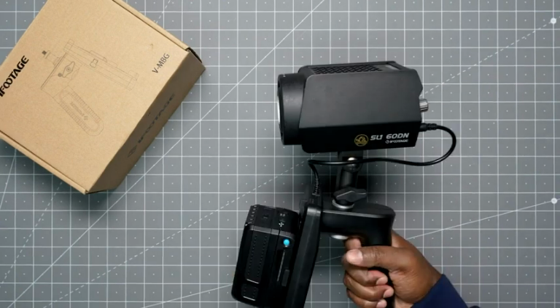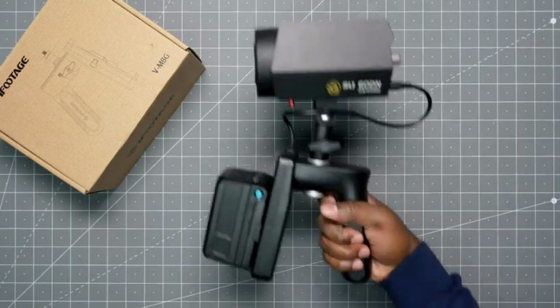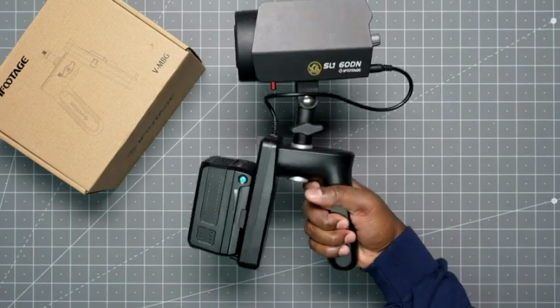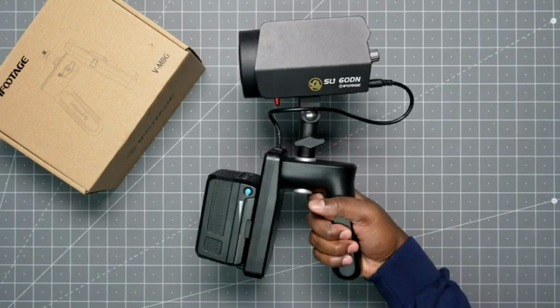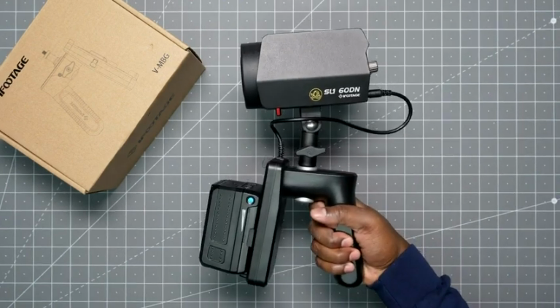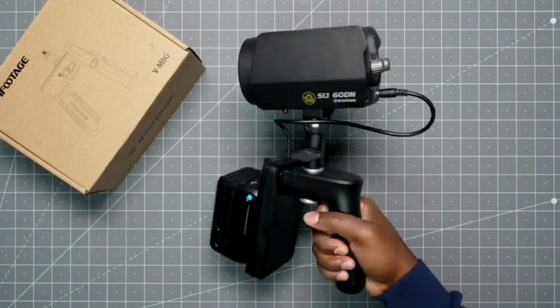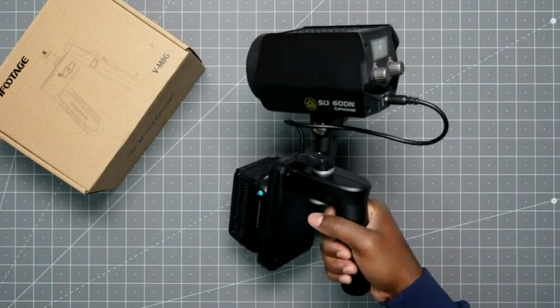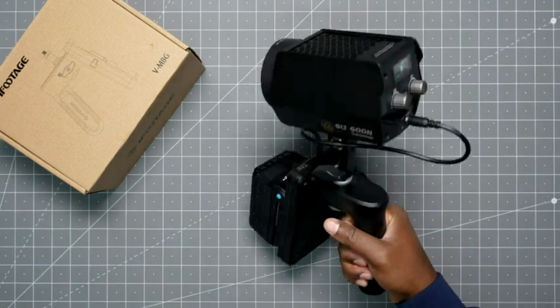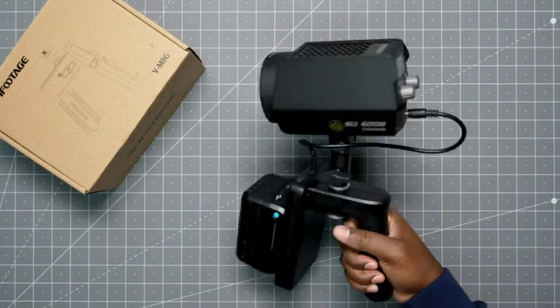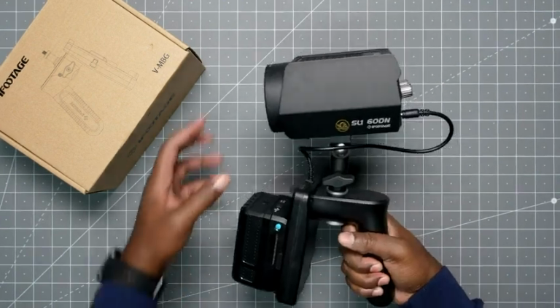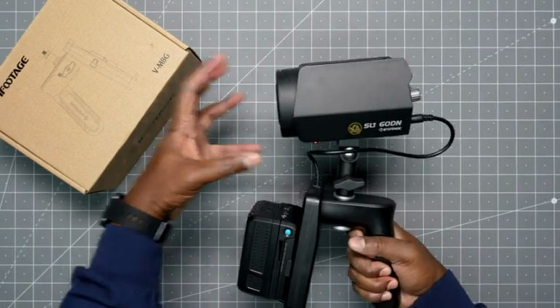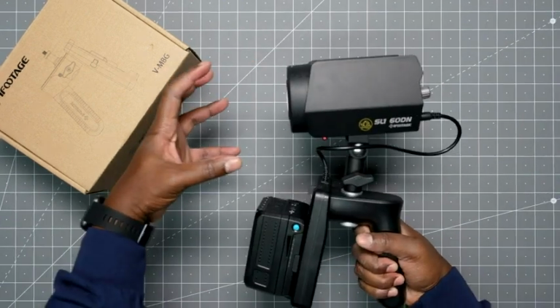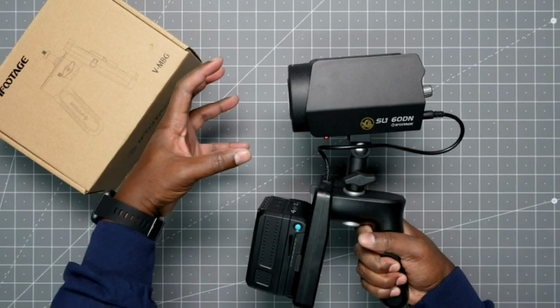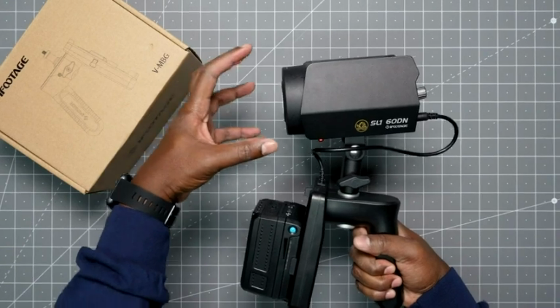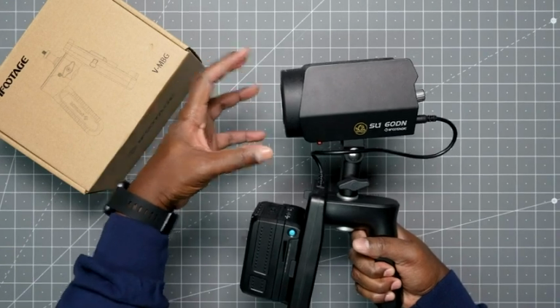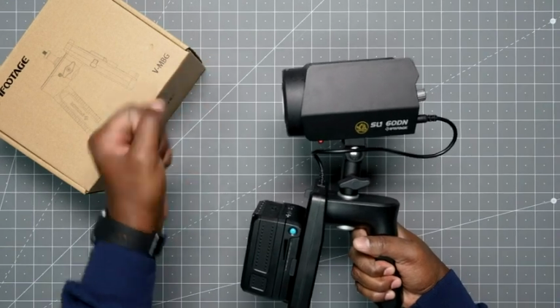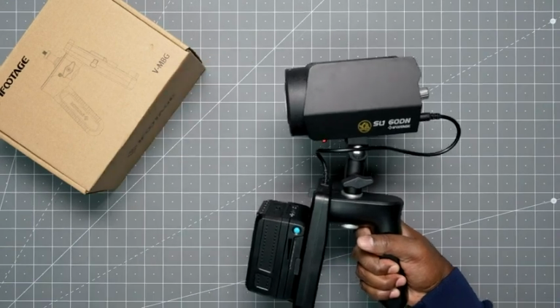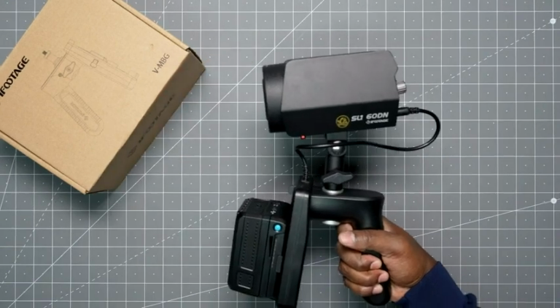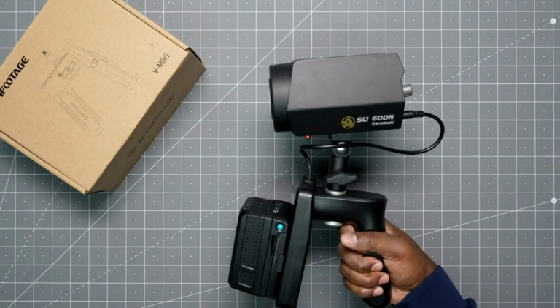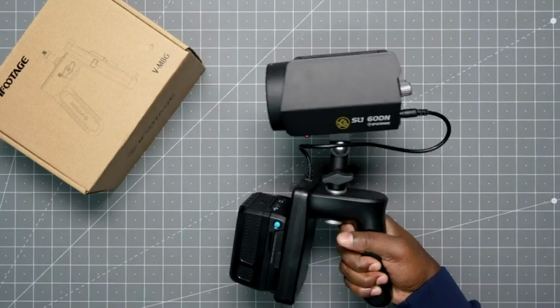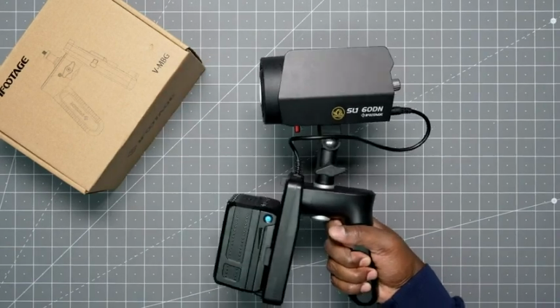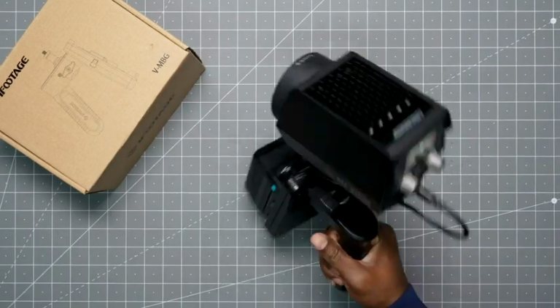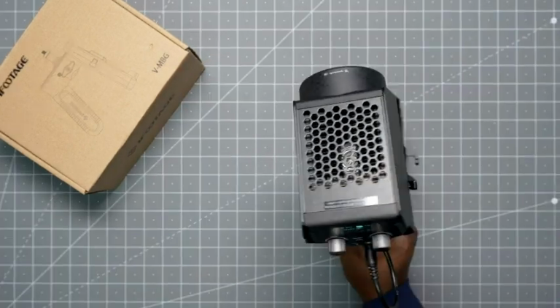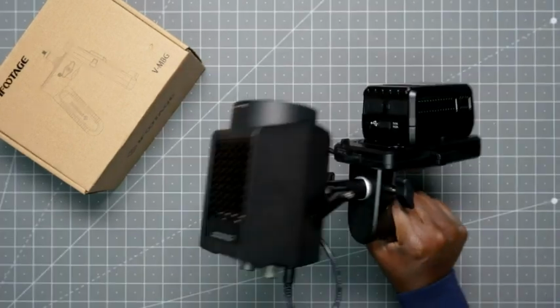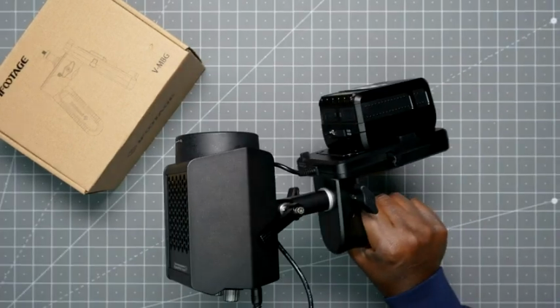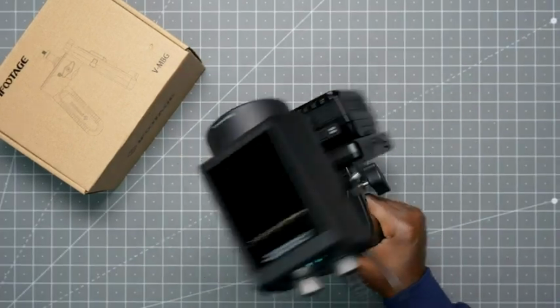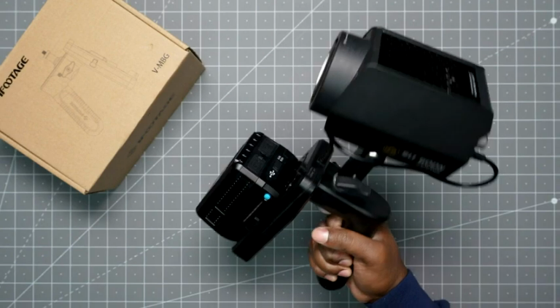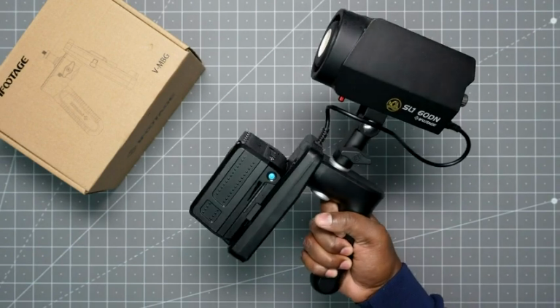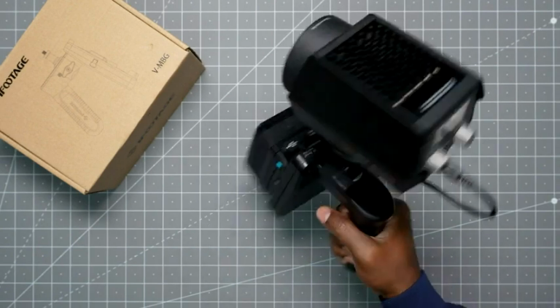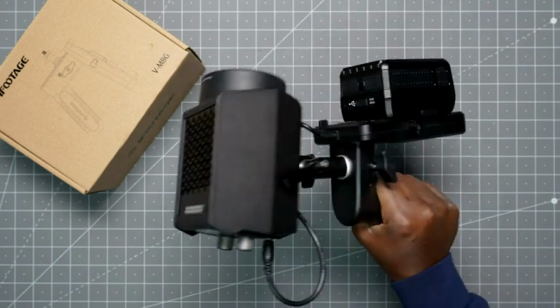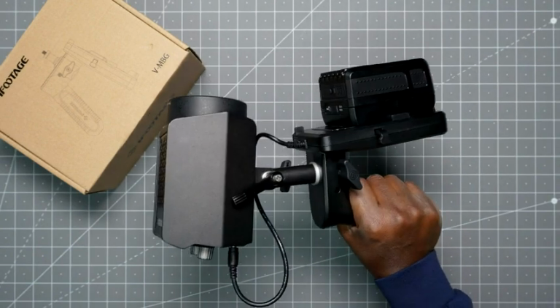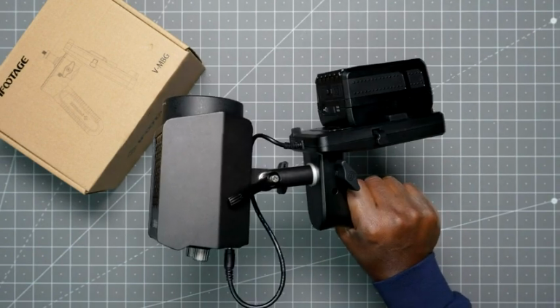Now I have a nice little handheld unit so I can carry it around, and I can put a mini softbox on there as well to diffuse the light. And there you go — very nice to handle, very easy.